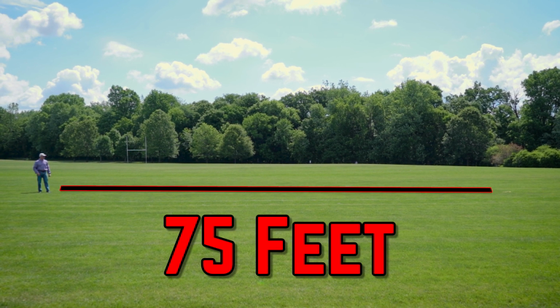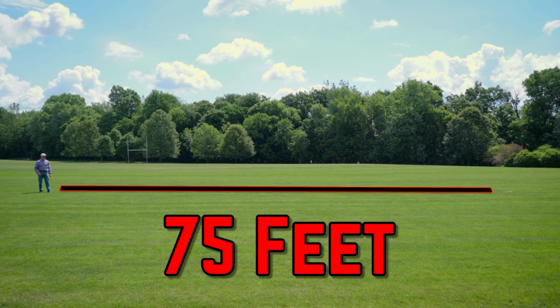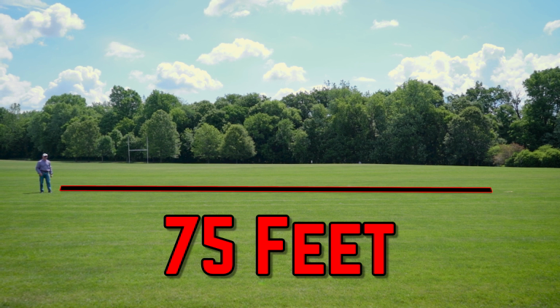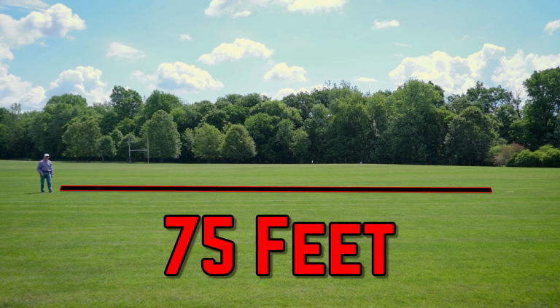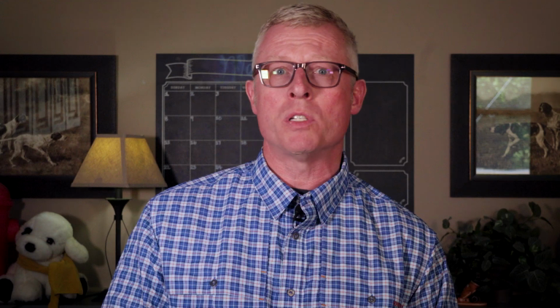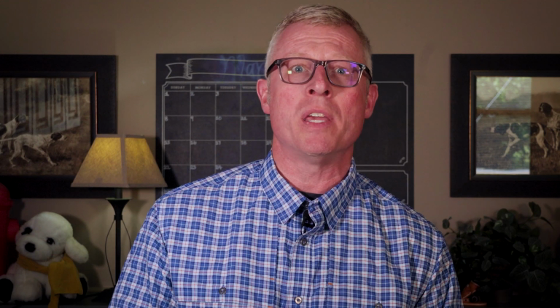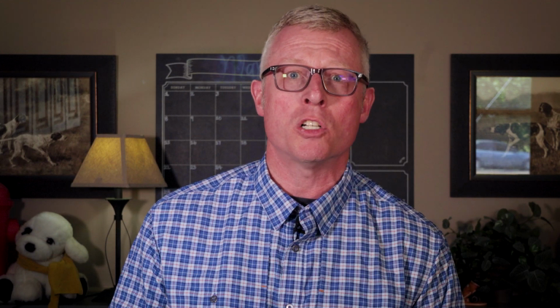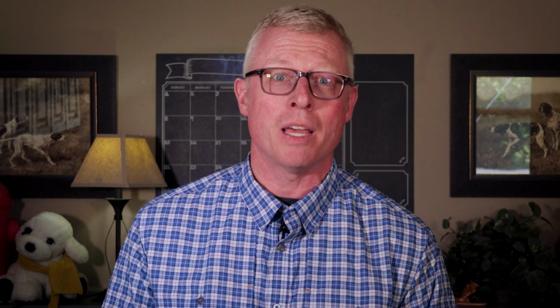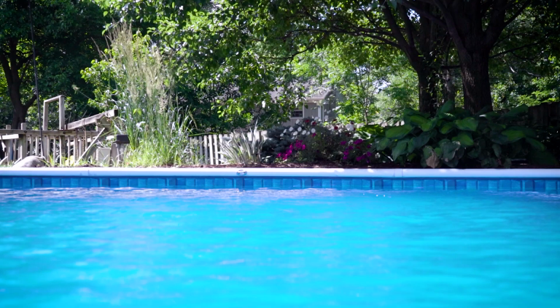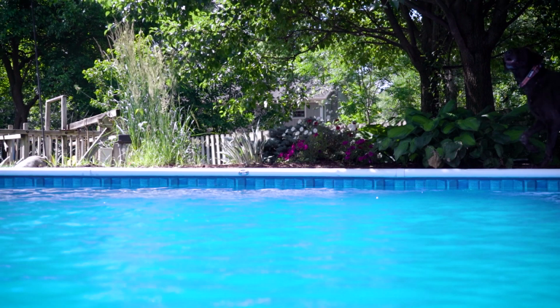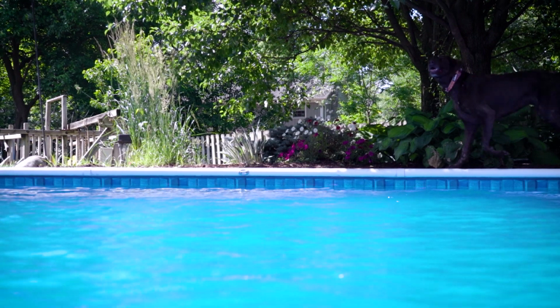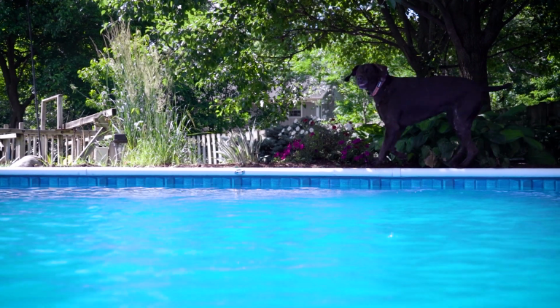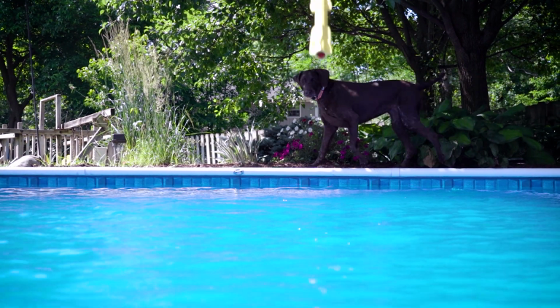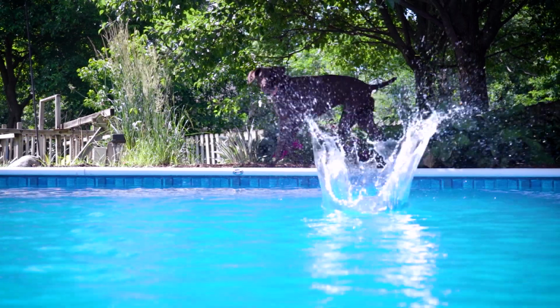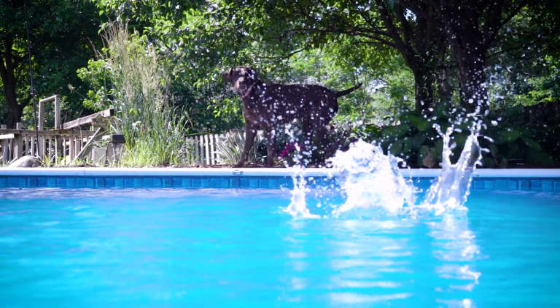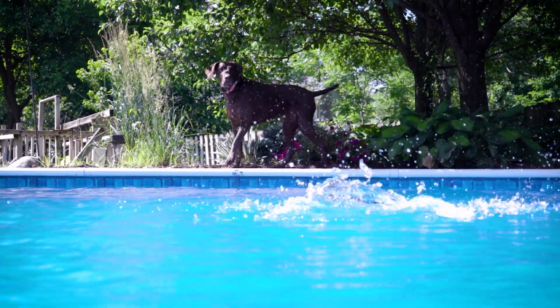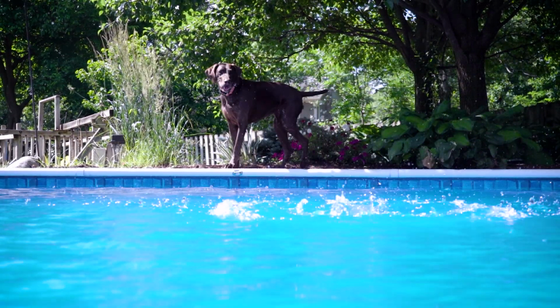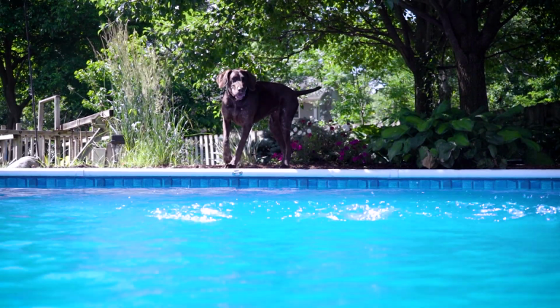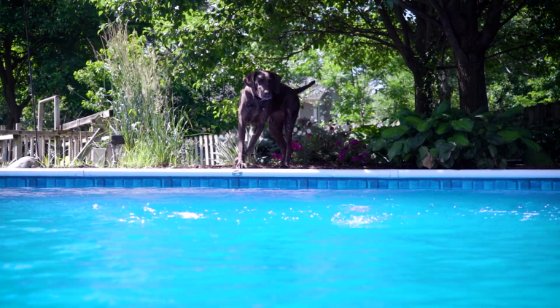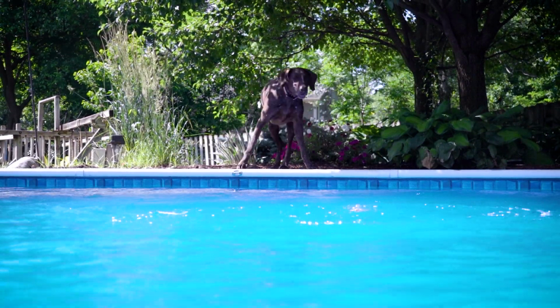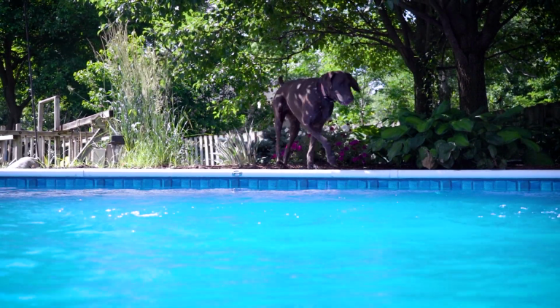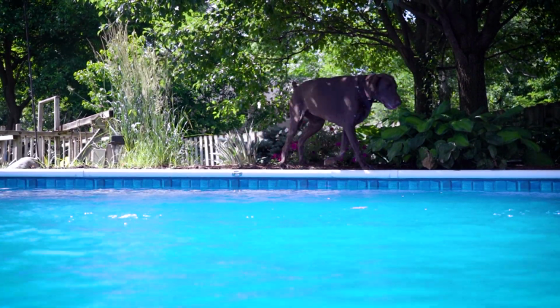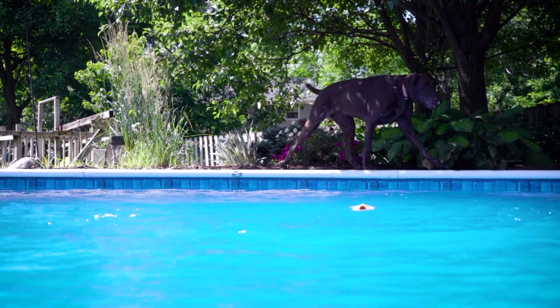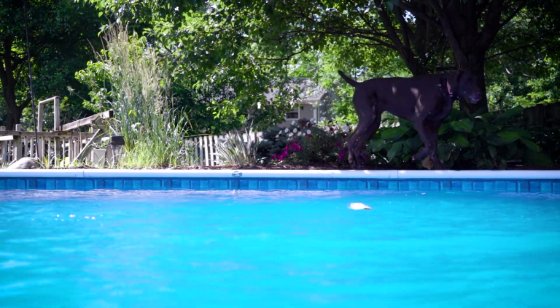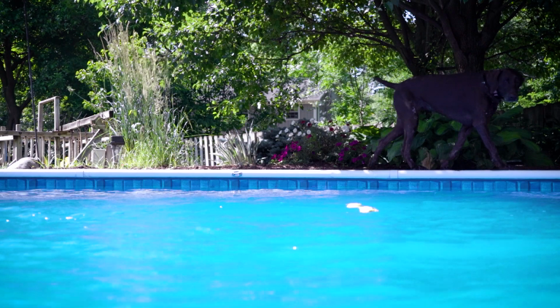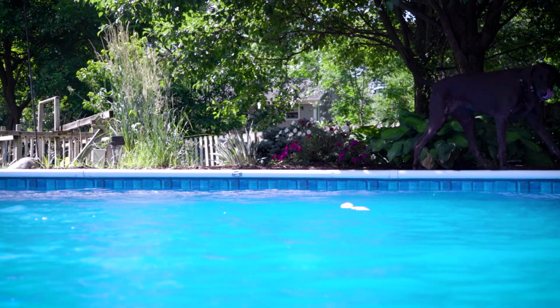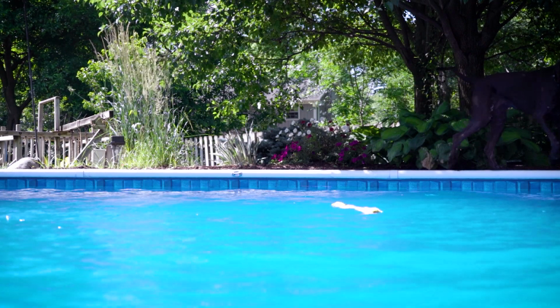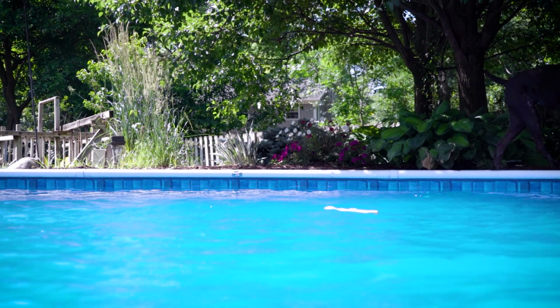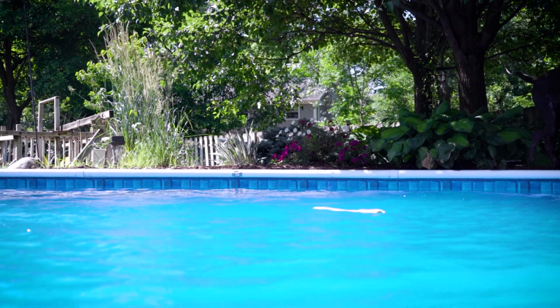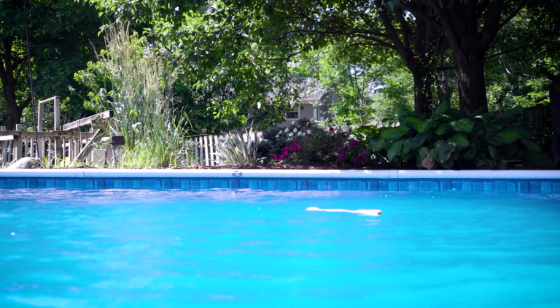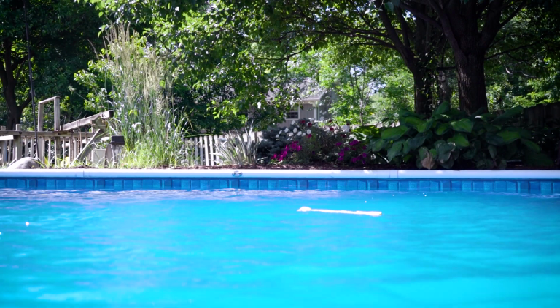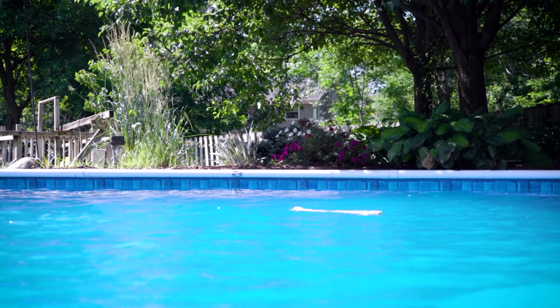Now all this b-roll footage you're seeing is Torpedo Tommy being launched on land, but he also happens to work great in big bodies of water or even in a decently sized pool. Not only does it float, but the vibrant yellow color makes it stand out in water, which makes it easy for you or your dog to spot.